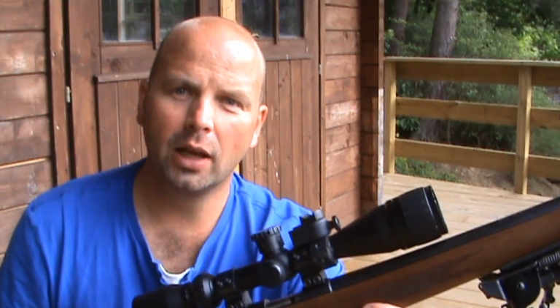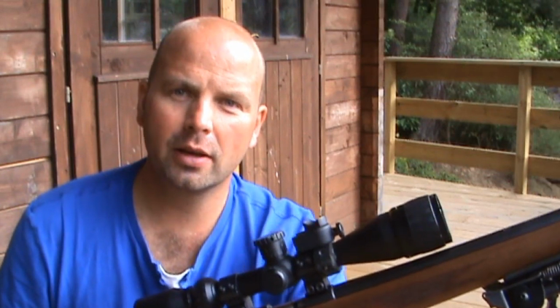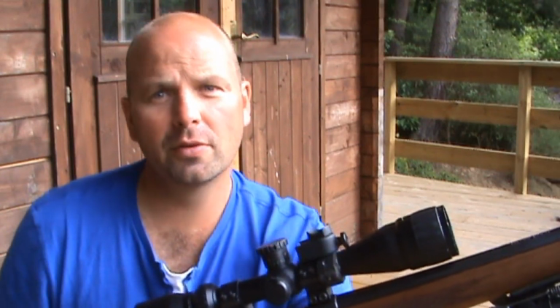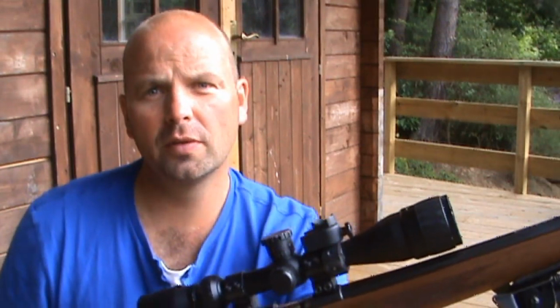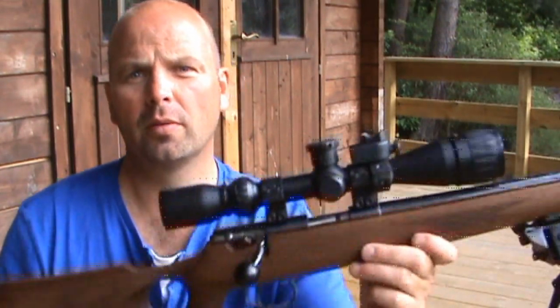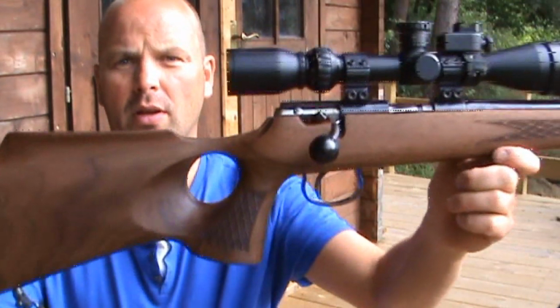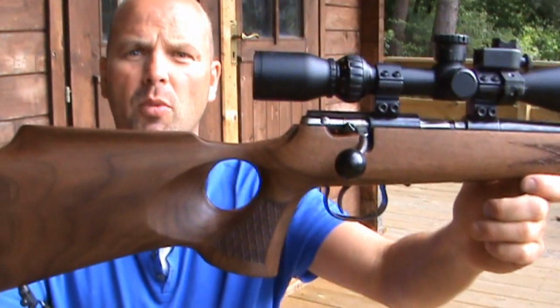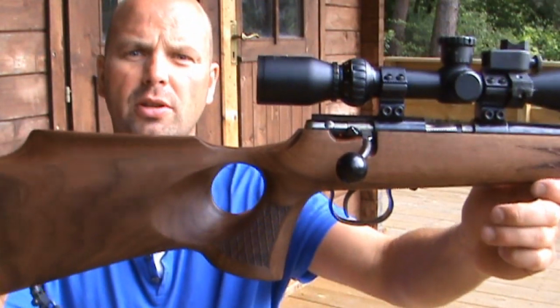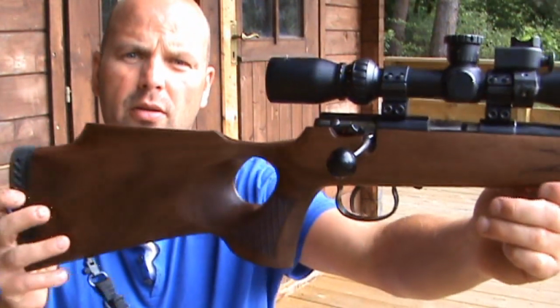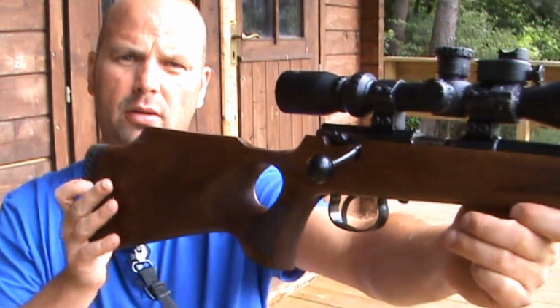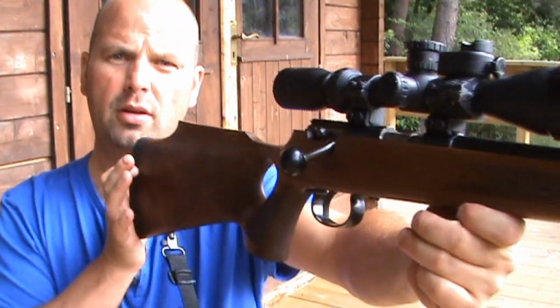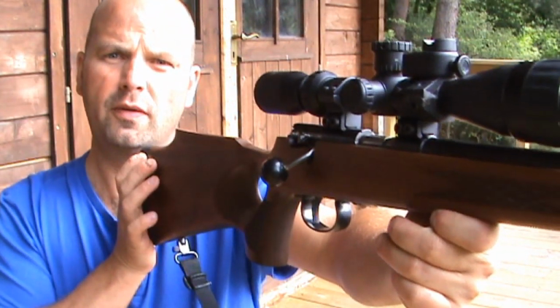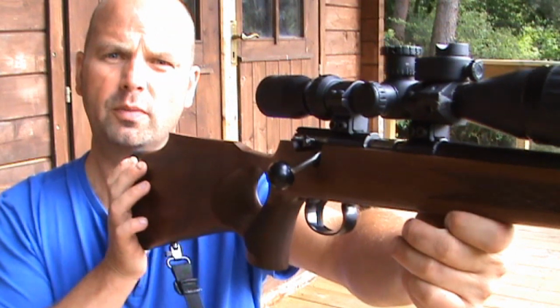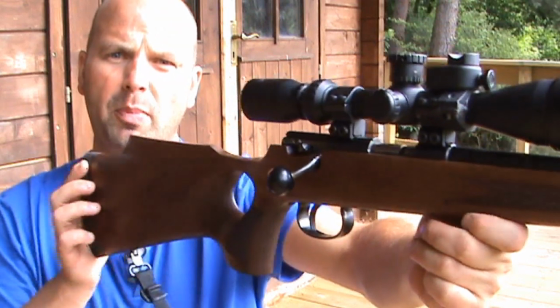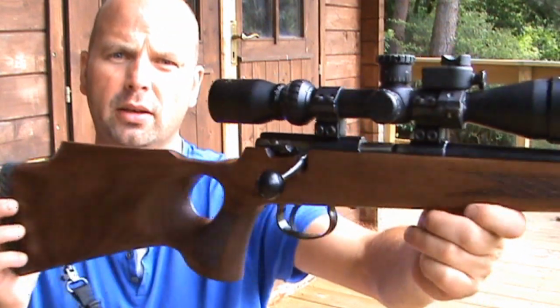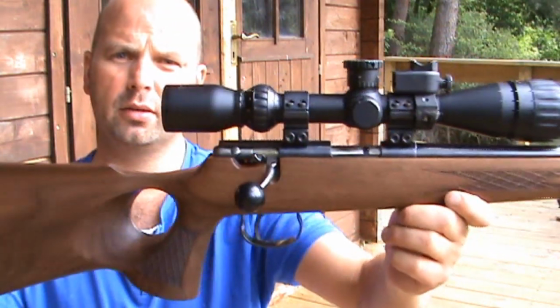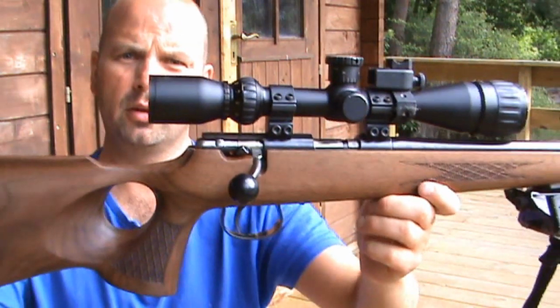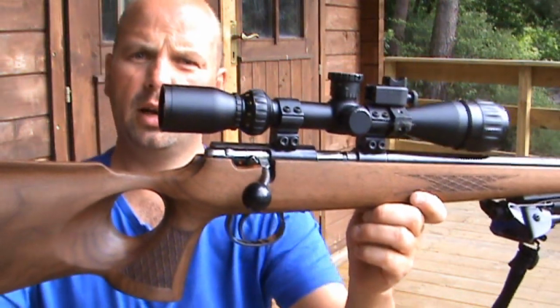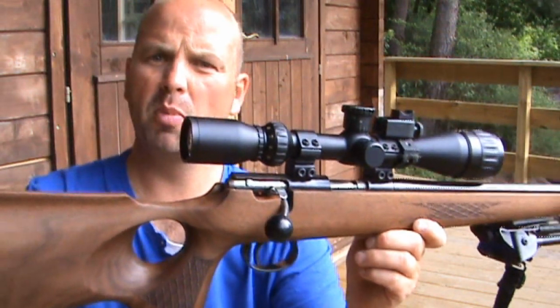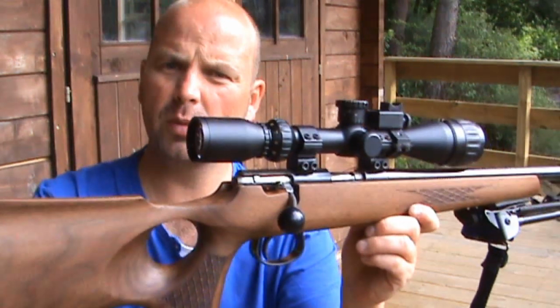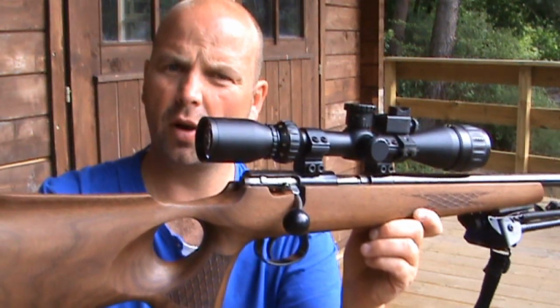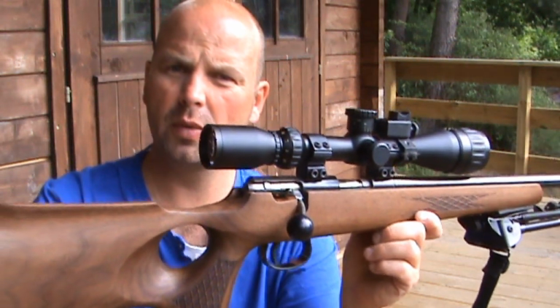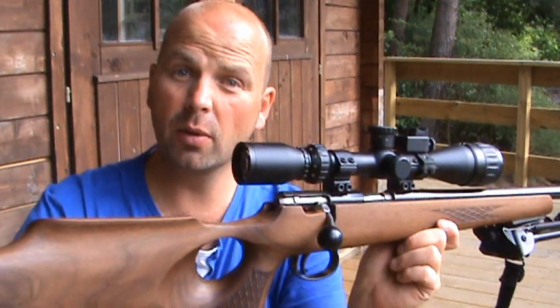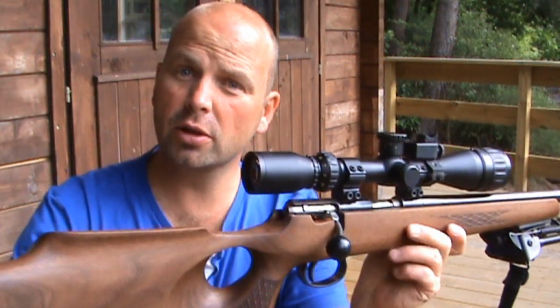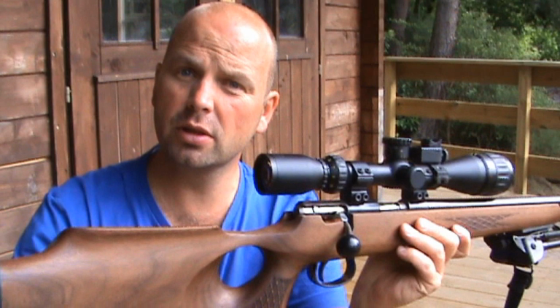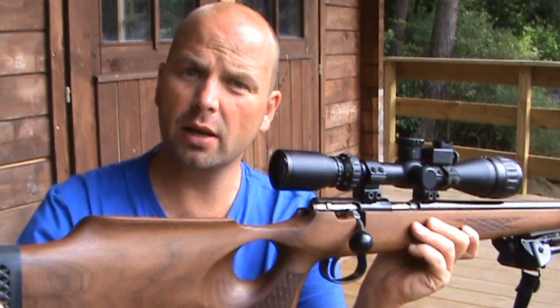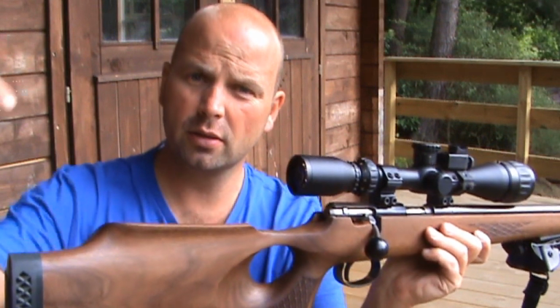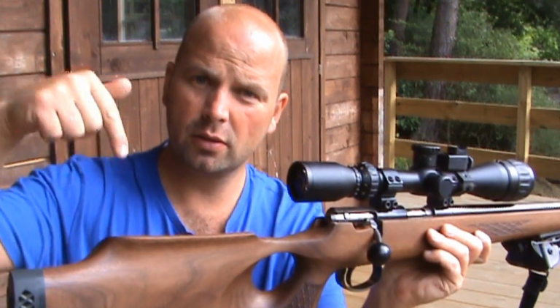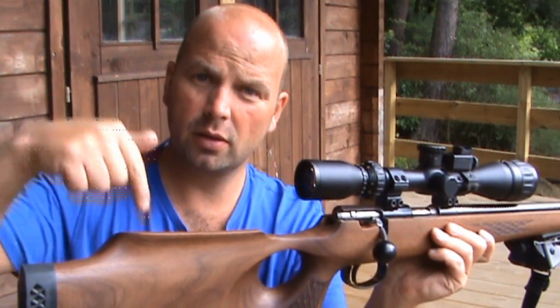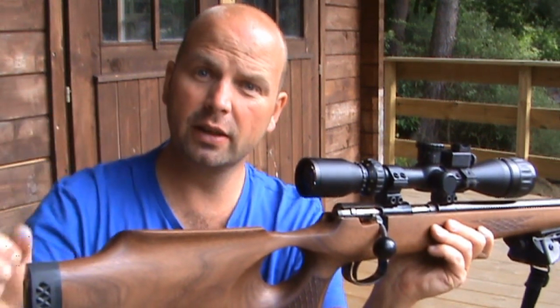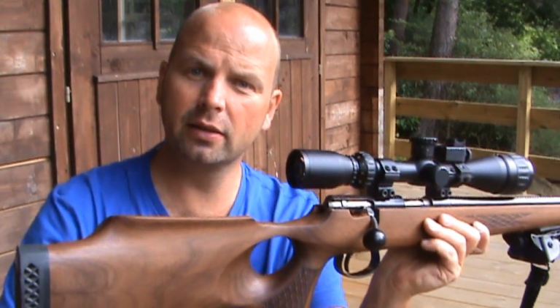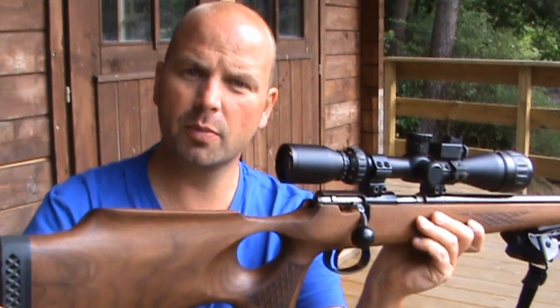Hello there, this is a review for the Thumbhole stock from Jack Pike. I actually bought this one from South Yorkshire Shooting Supplies — you'll find the link in the description.